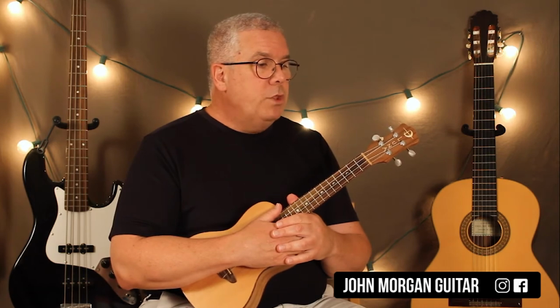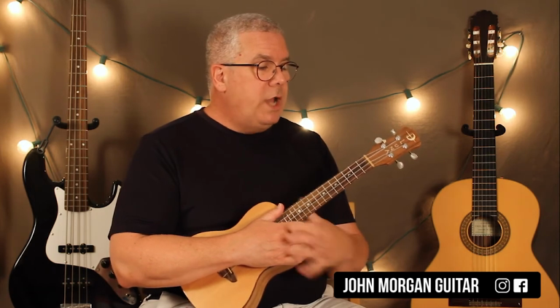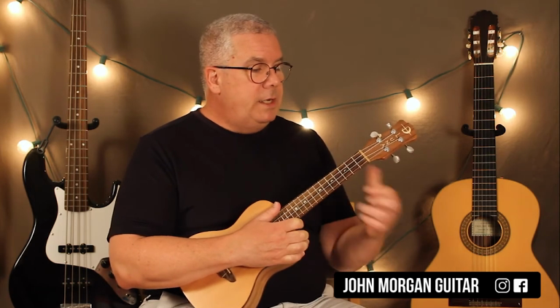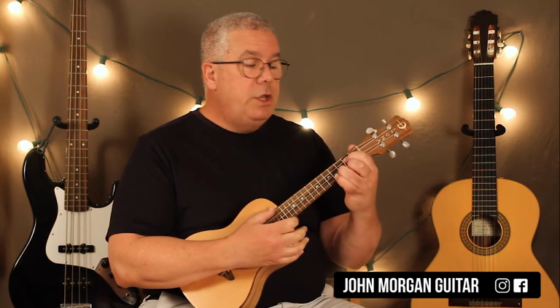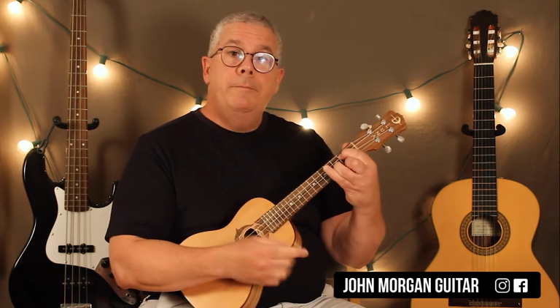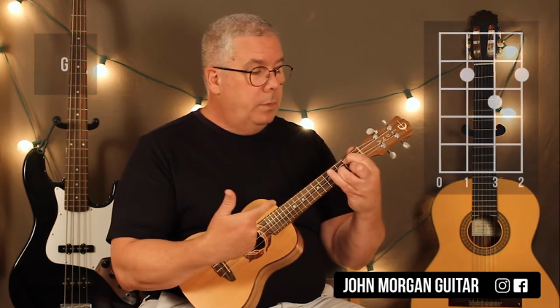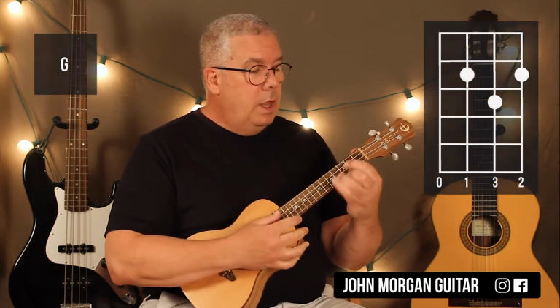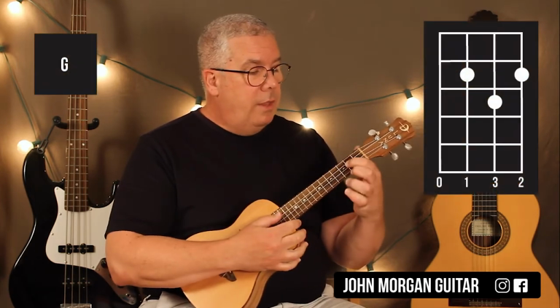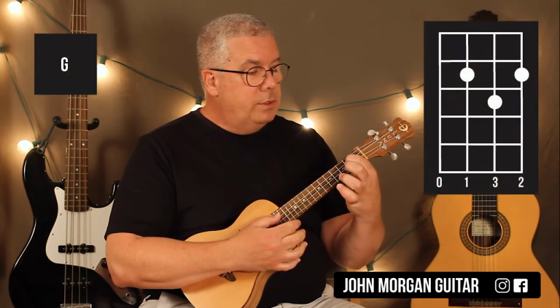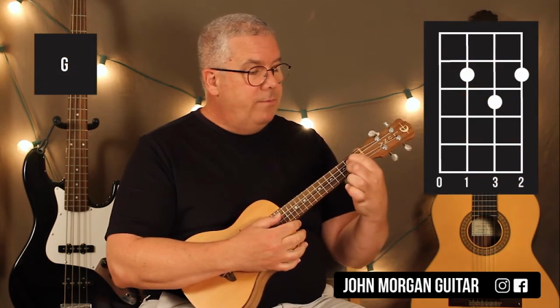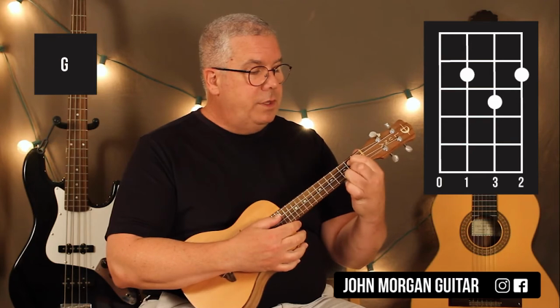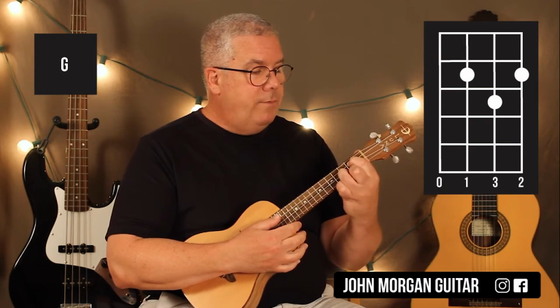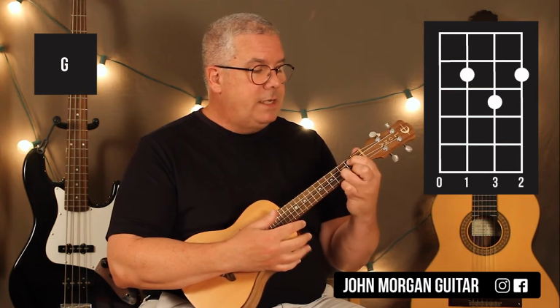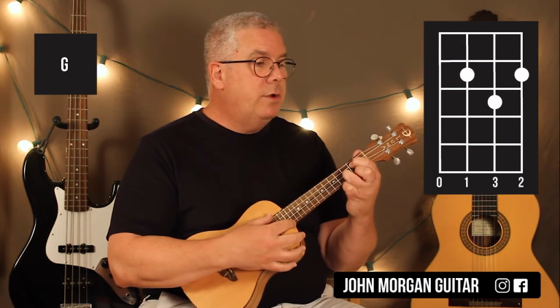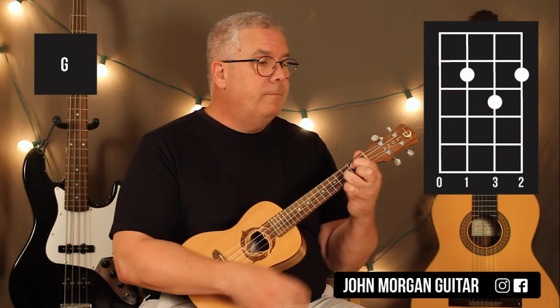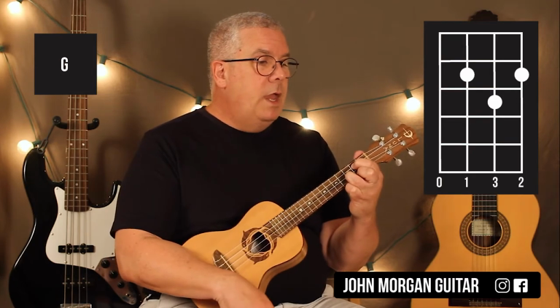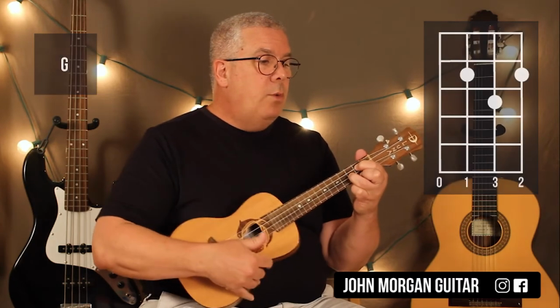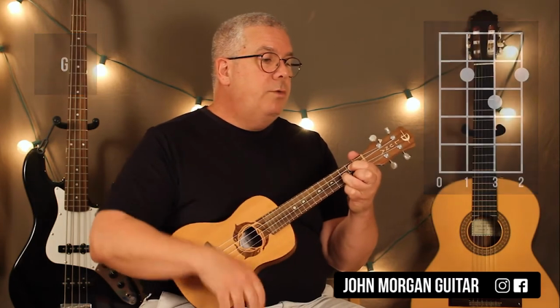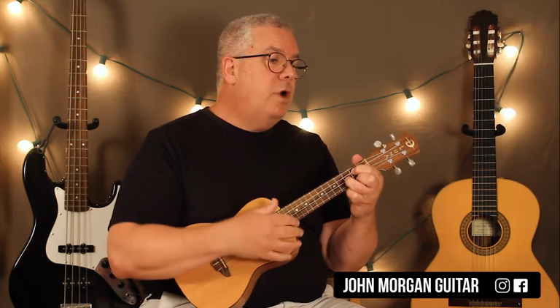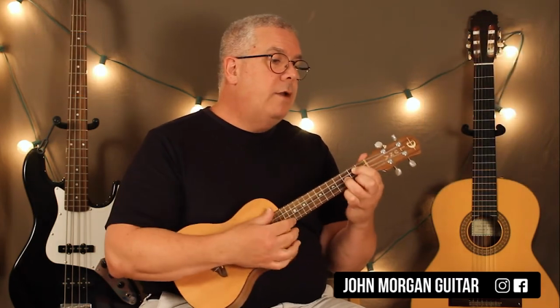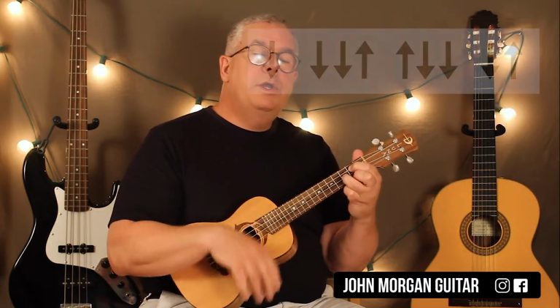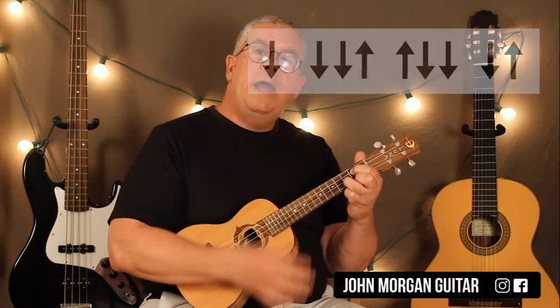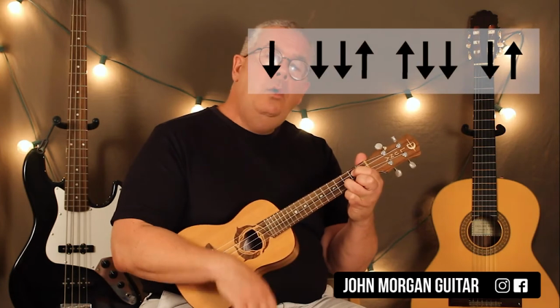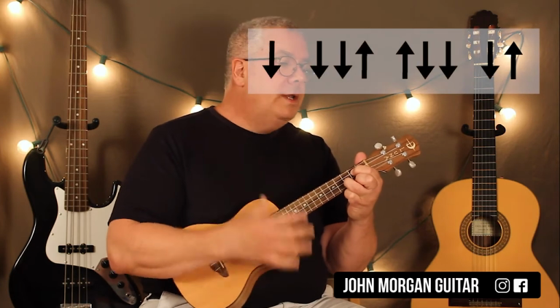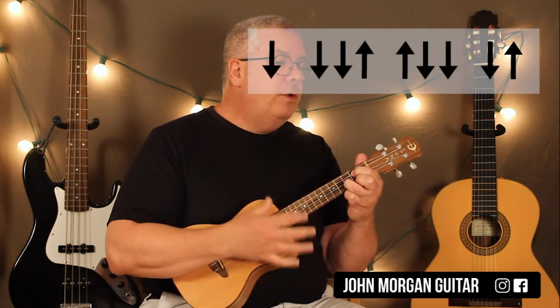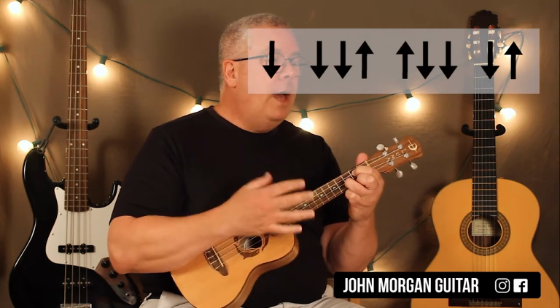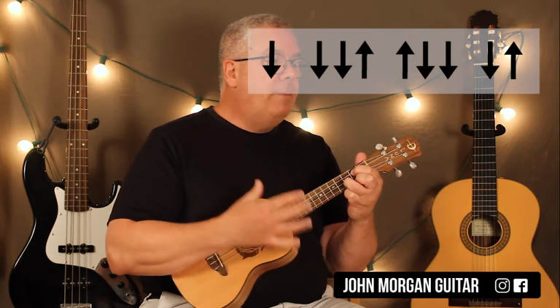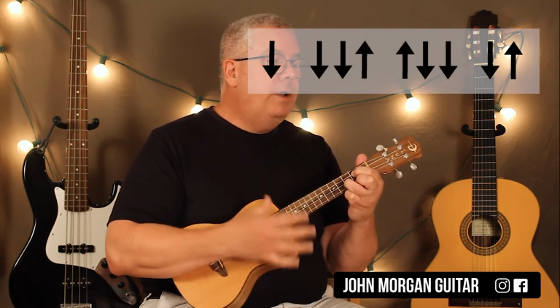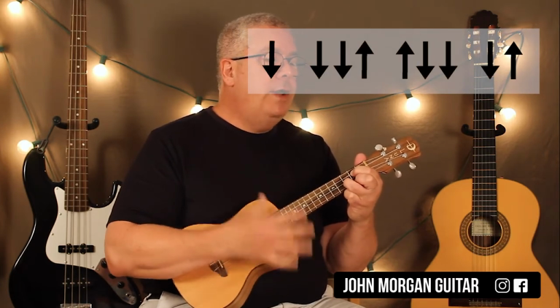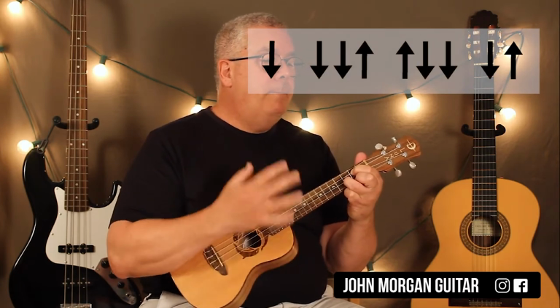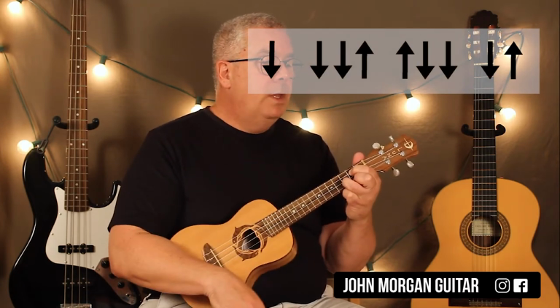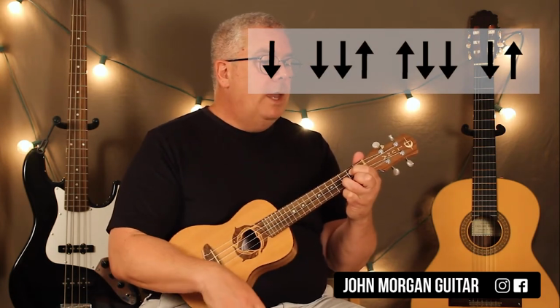So what you need is a G chord: third string, first string, second fret, second string, third fret. And the strumming pattern is going to go down, down, down, up, up, down, down, down, up.